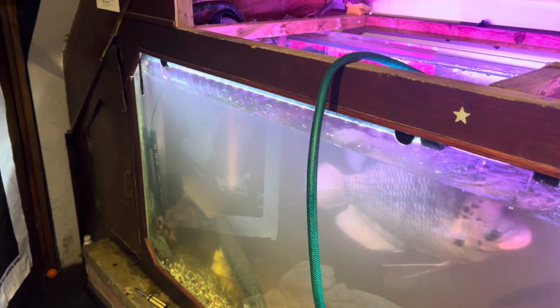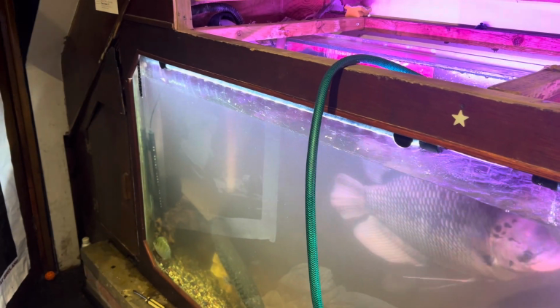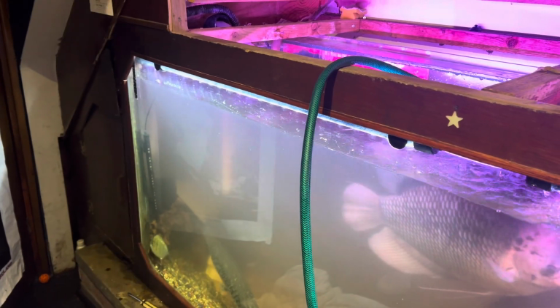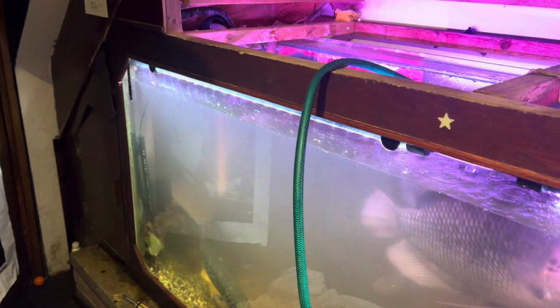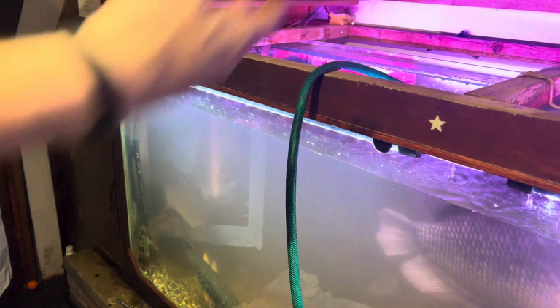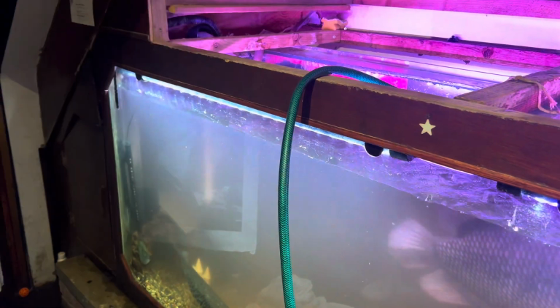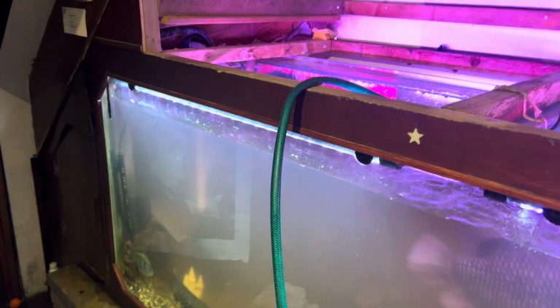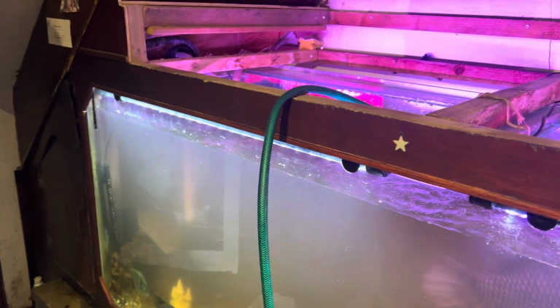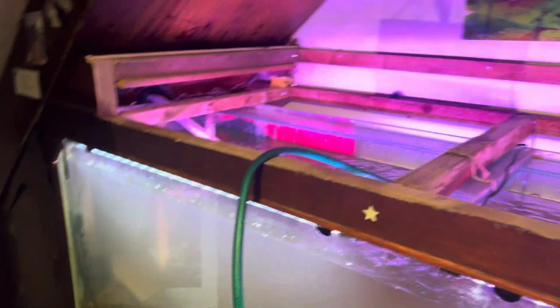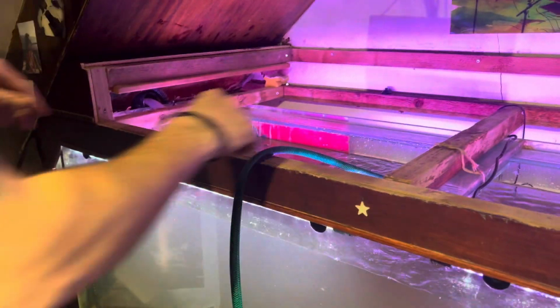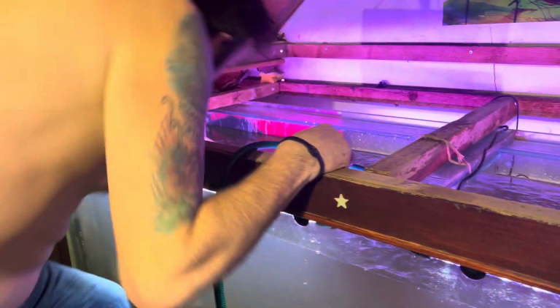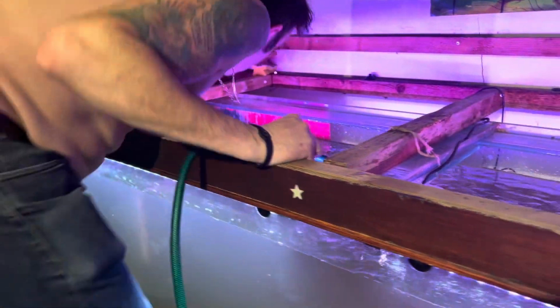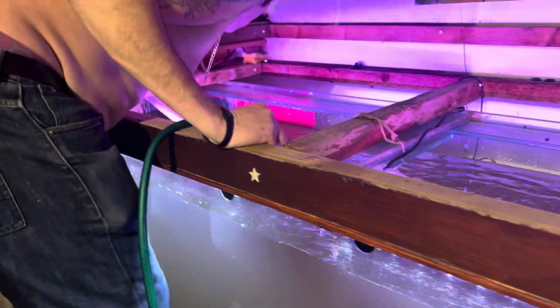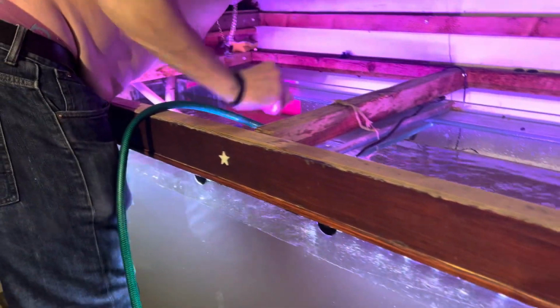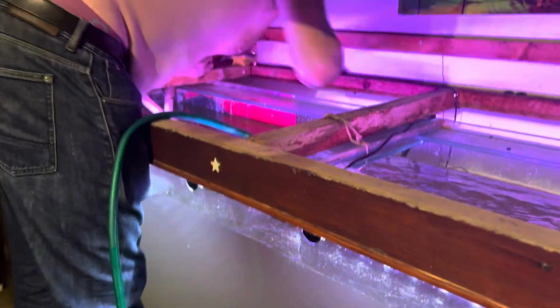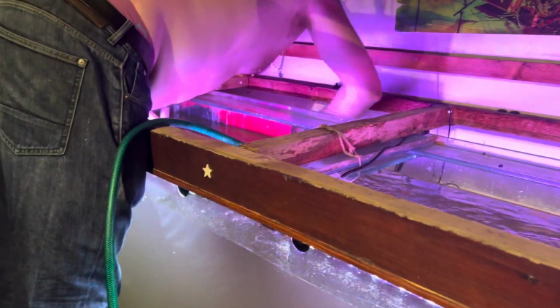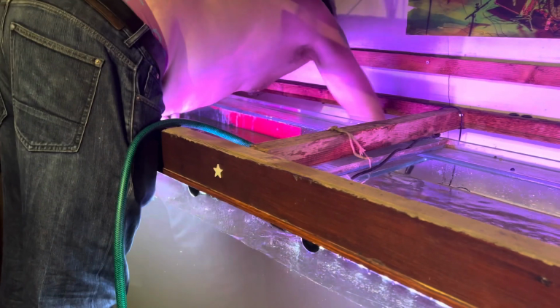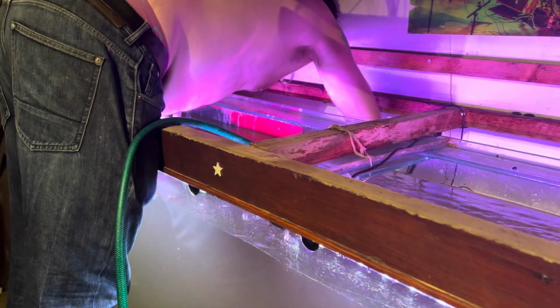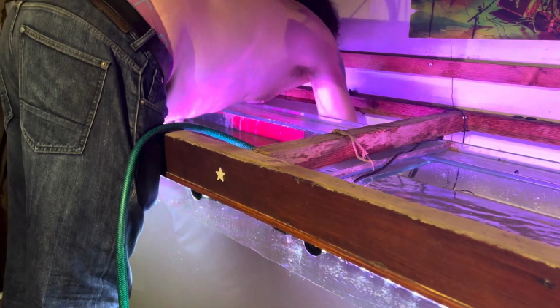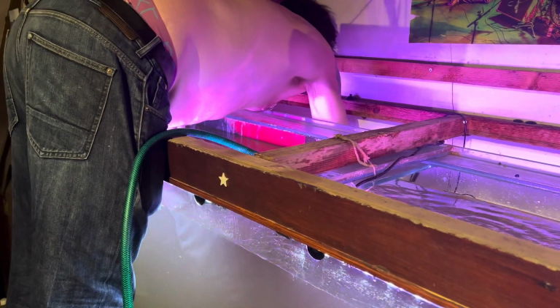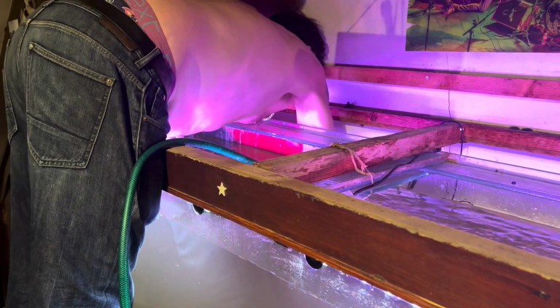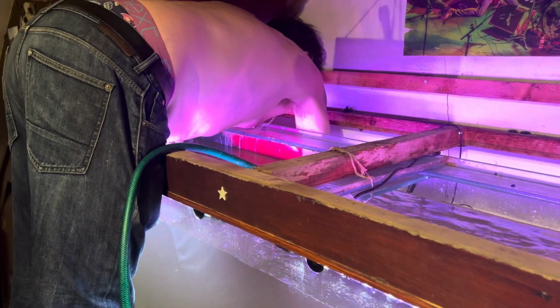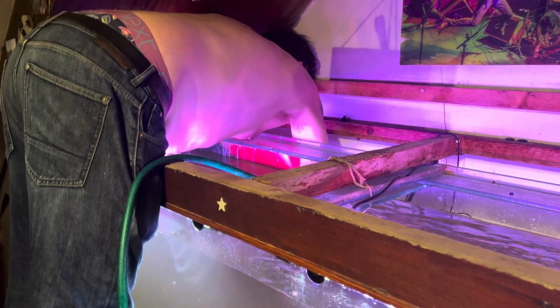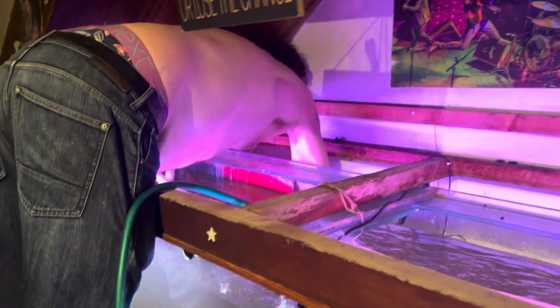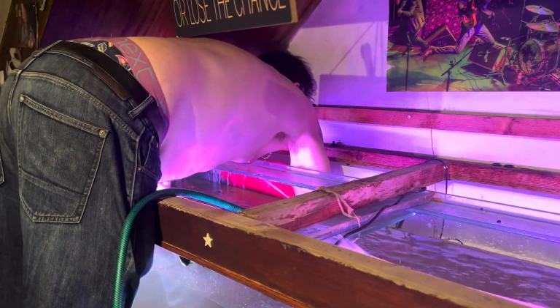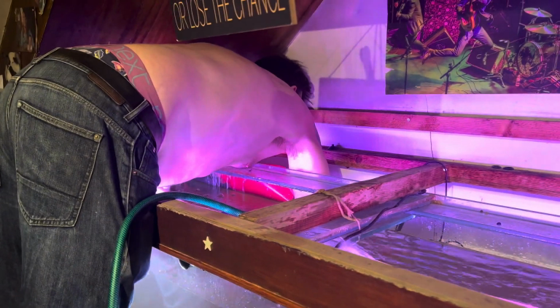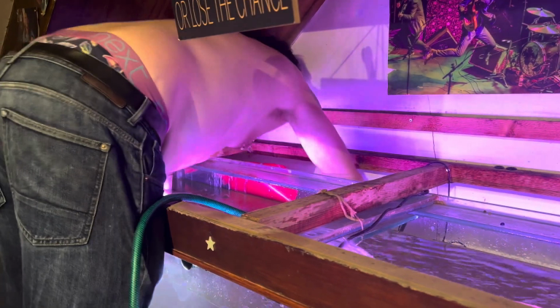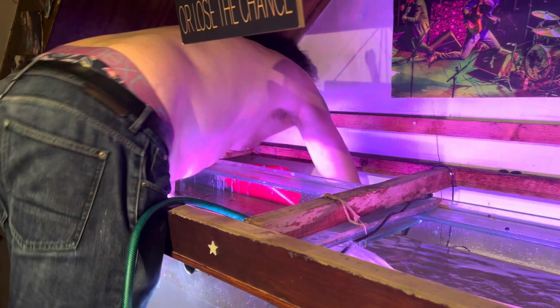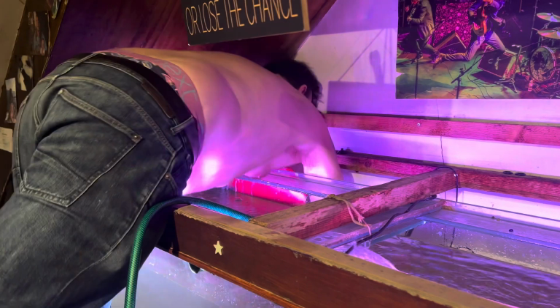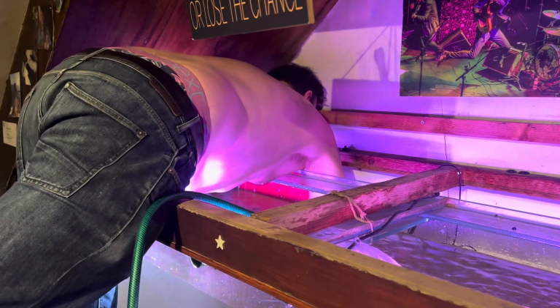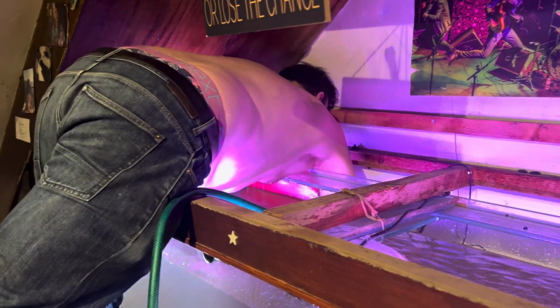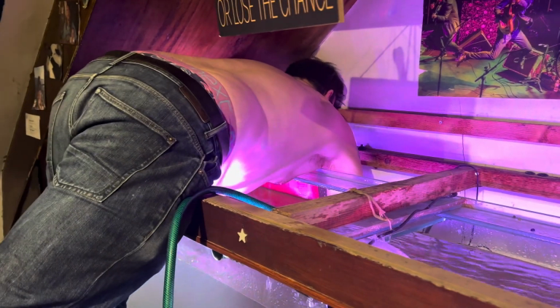Yeah, putting your posters in the fish tank — it's very hard. You have to get all of this out the way.